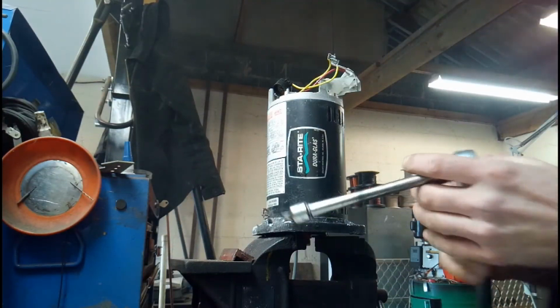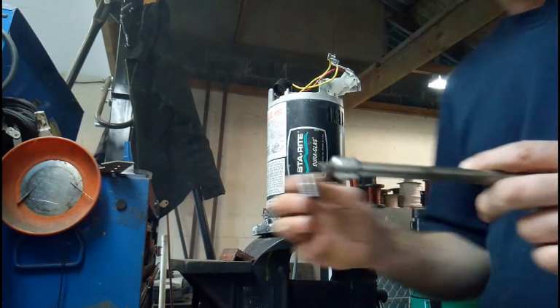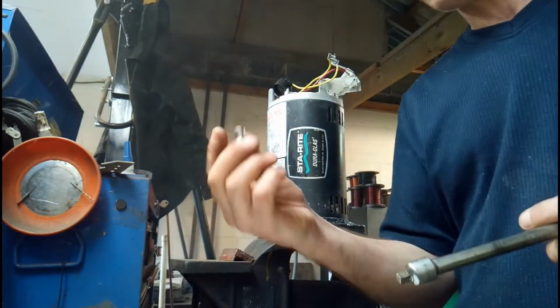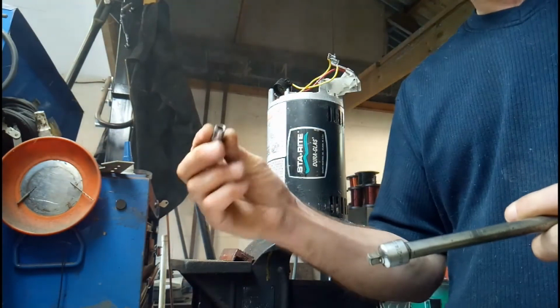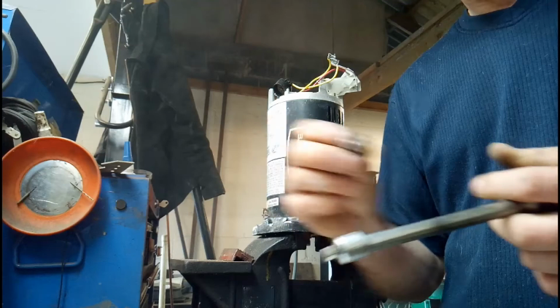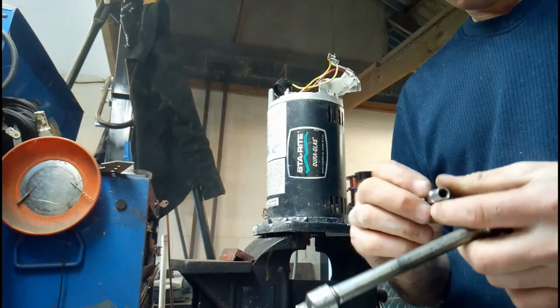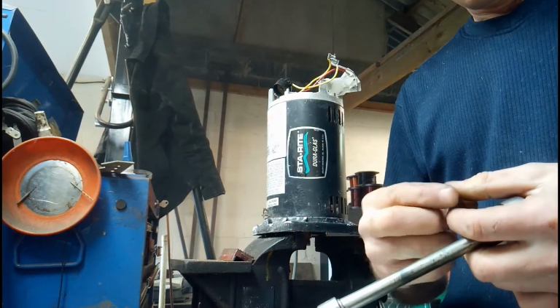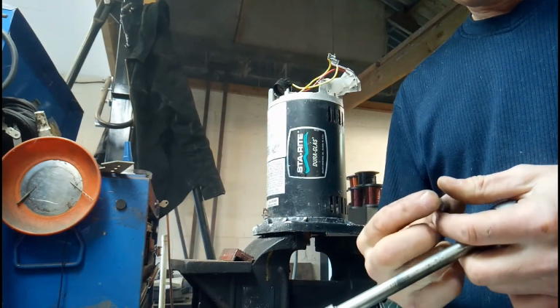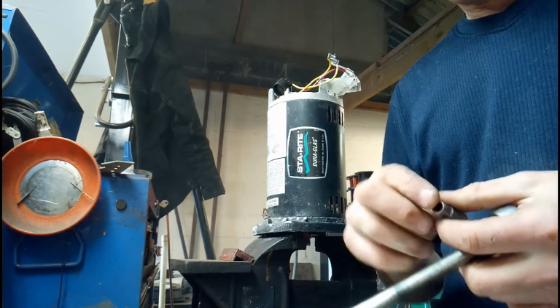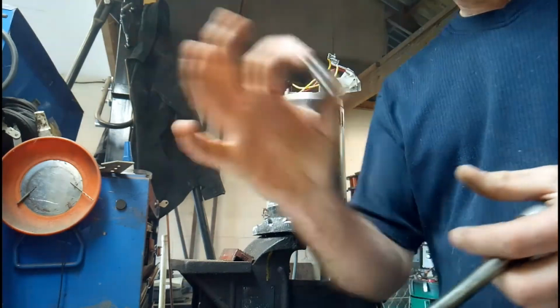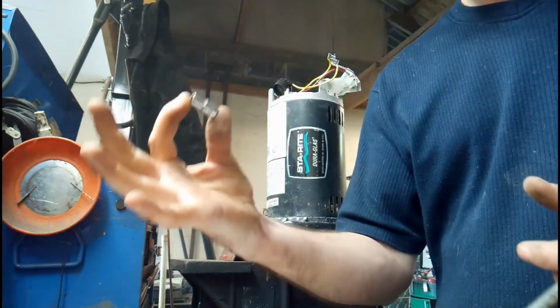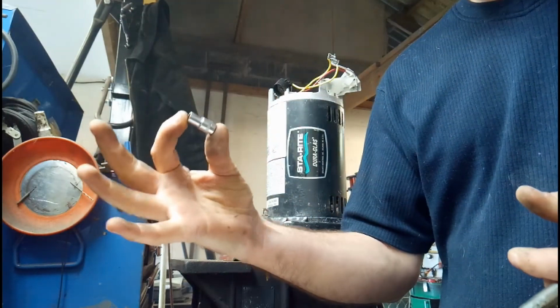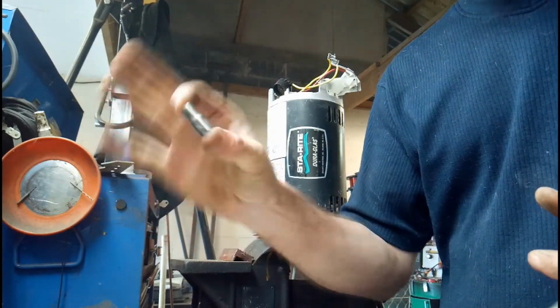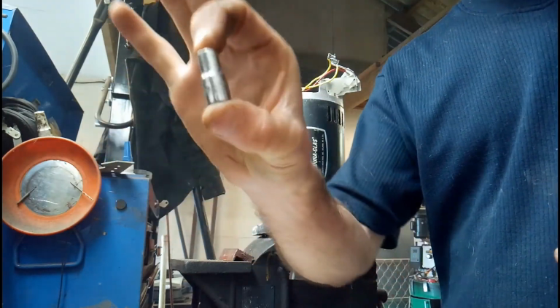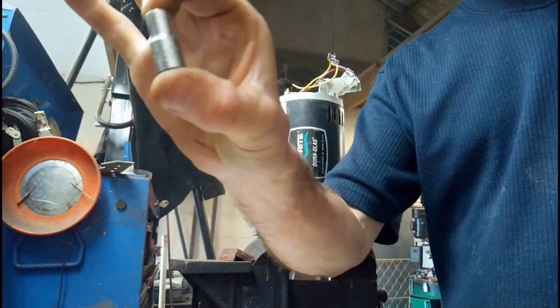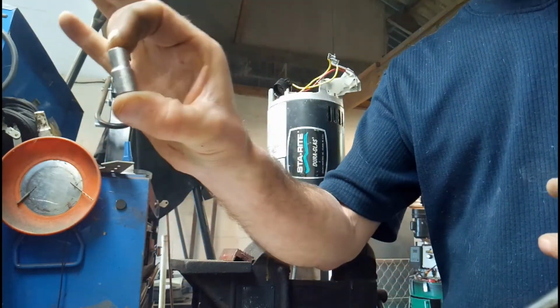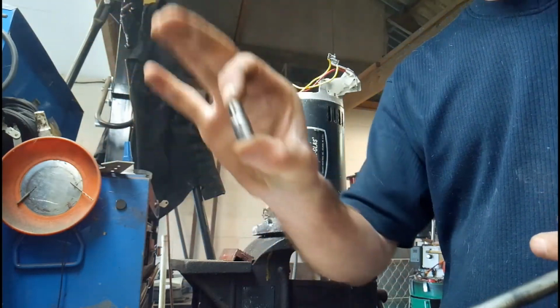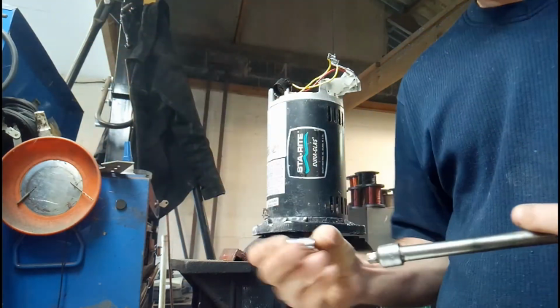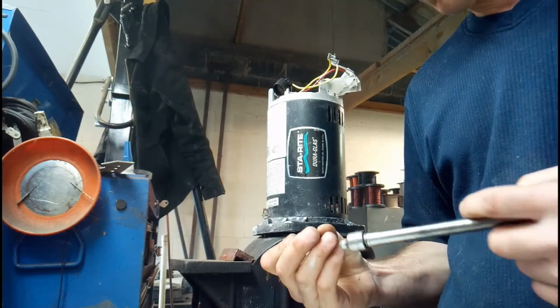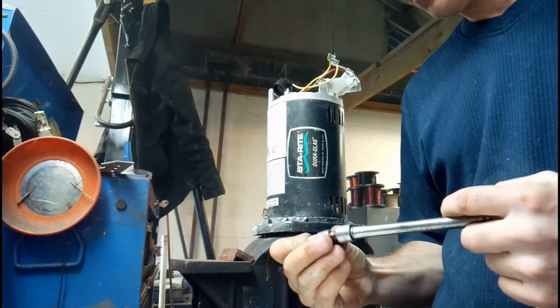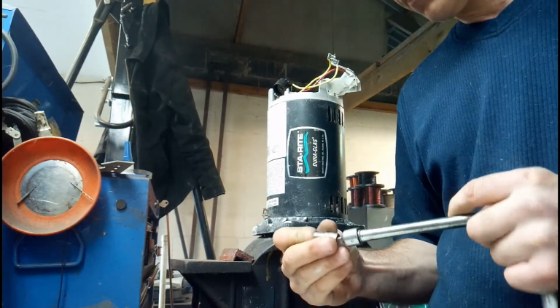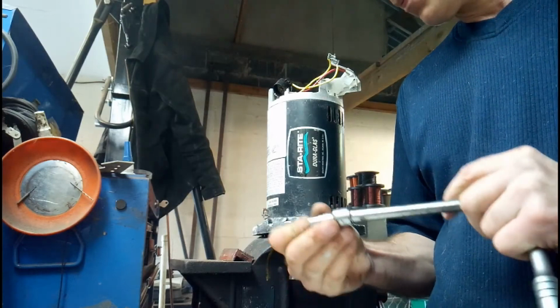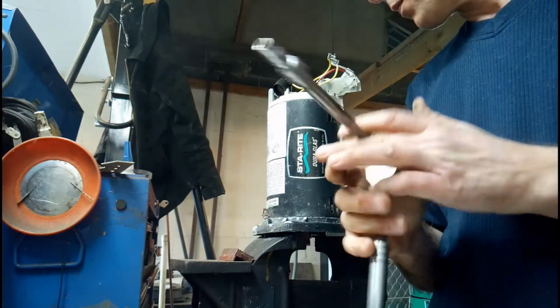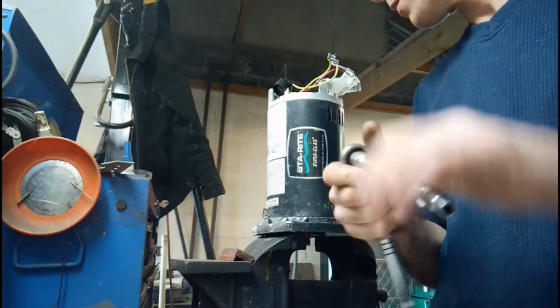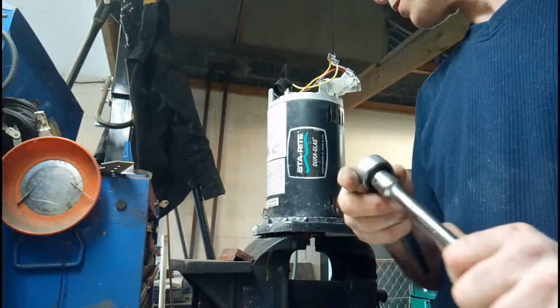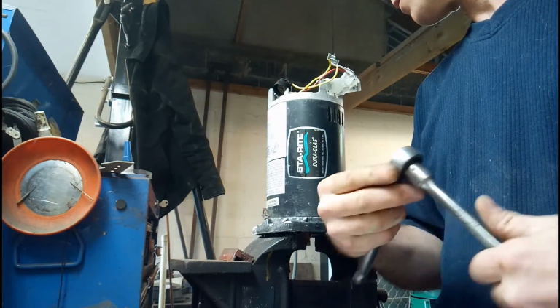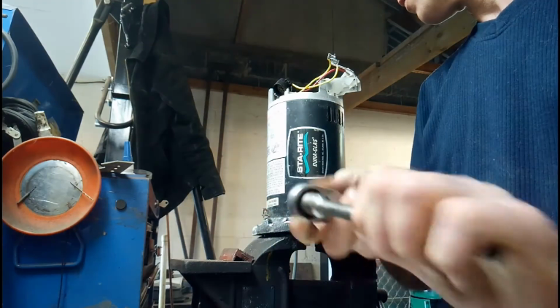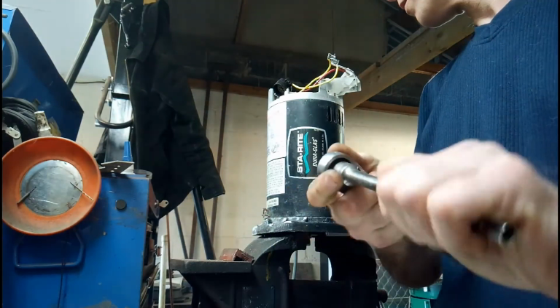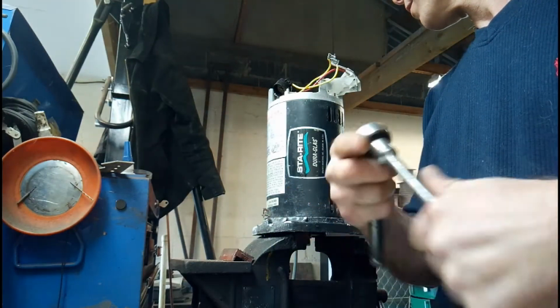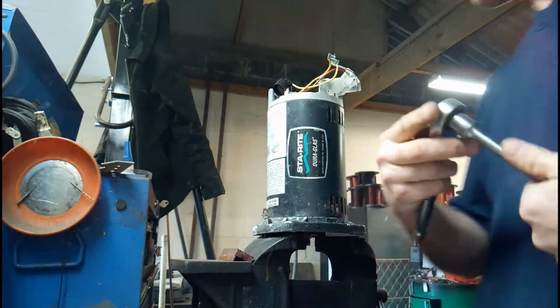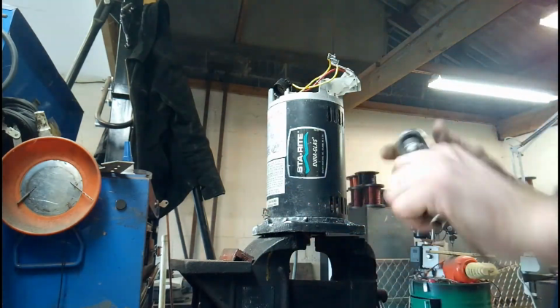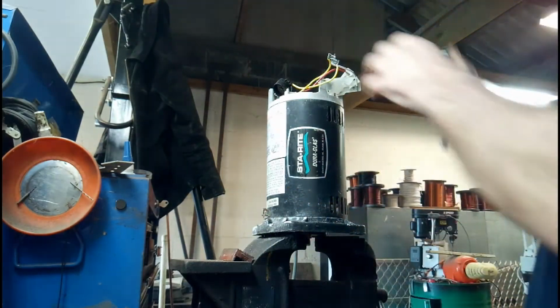This is a quarter-inch socket, used to remove the four through bolts. Now that we've gotten rid of the switch, we'll be able to take out the rotor completely from the stator.